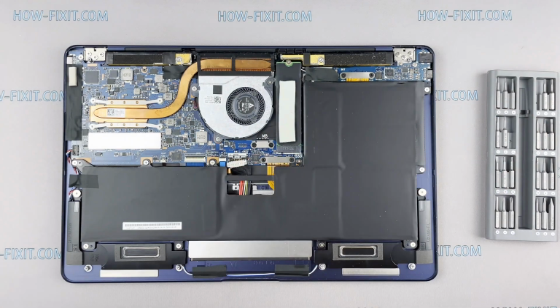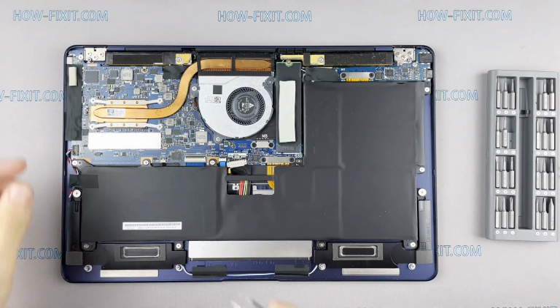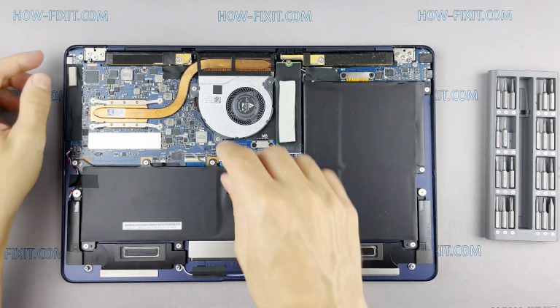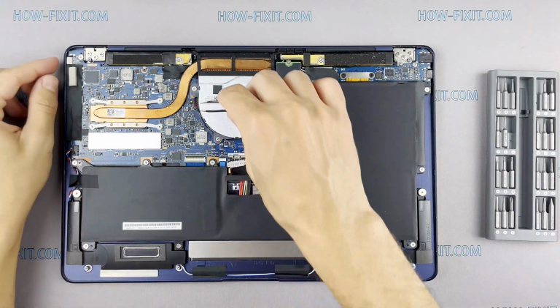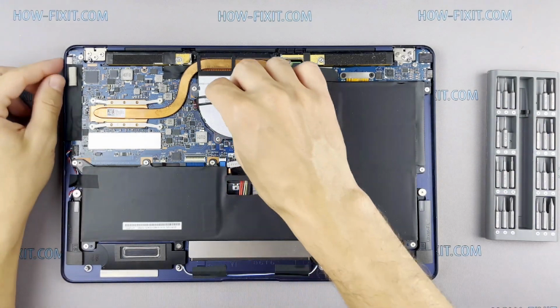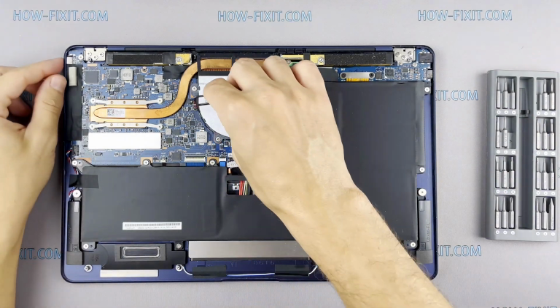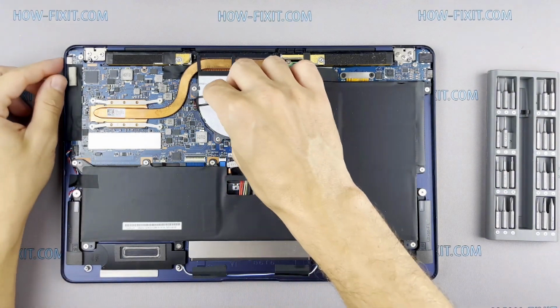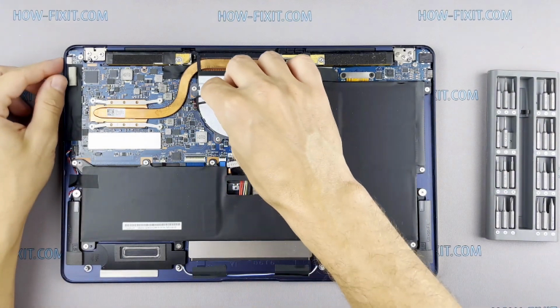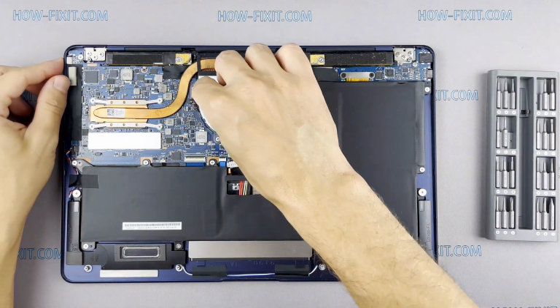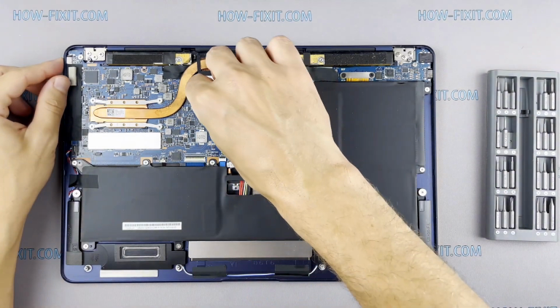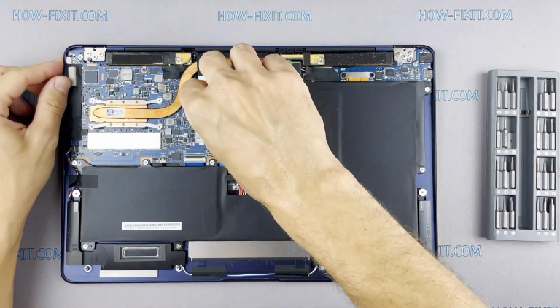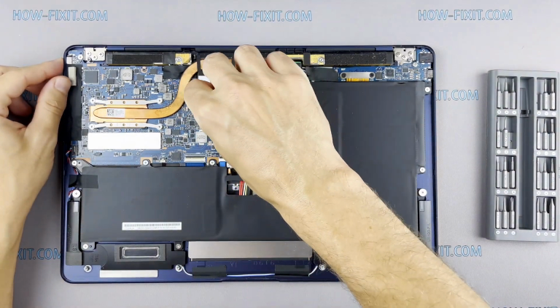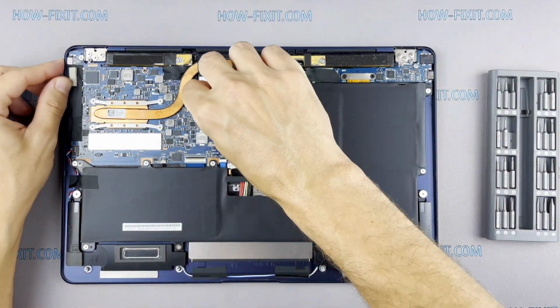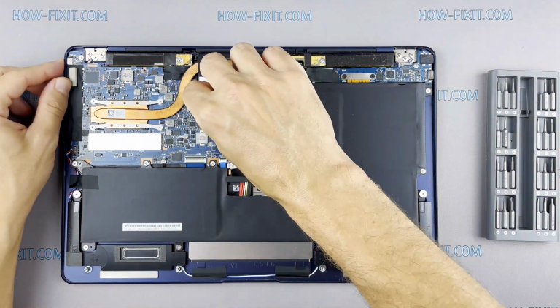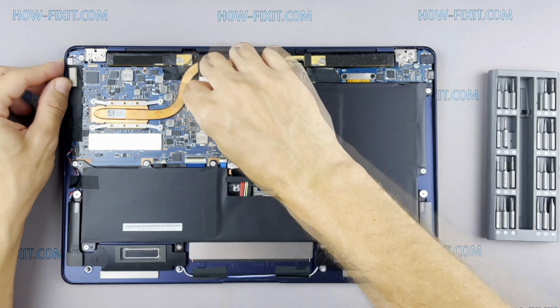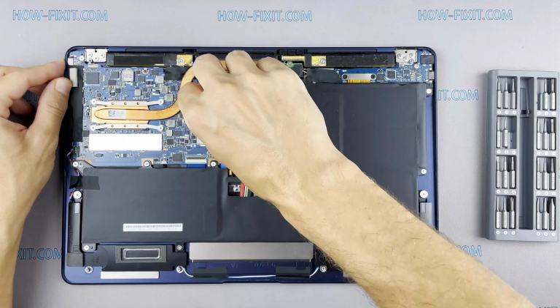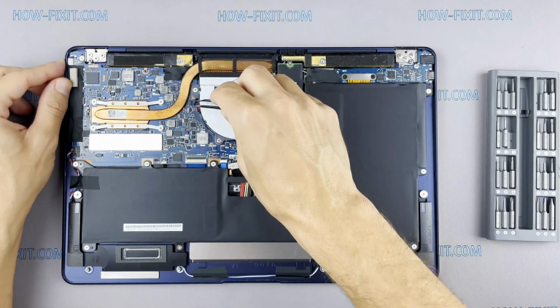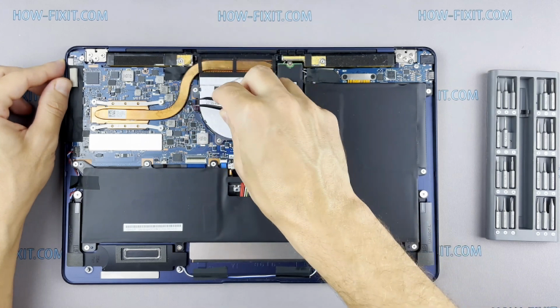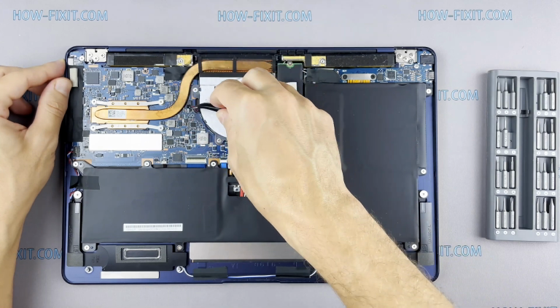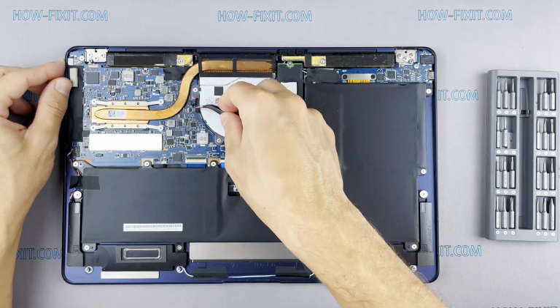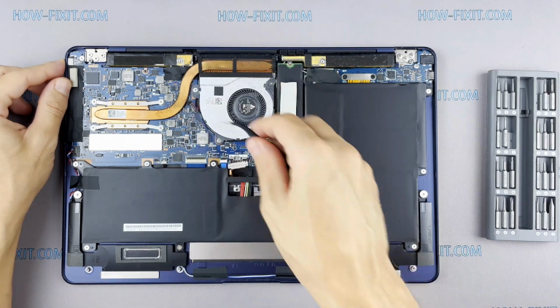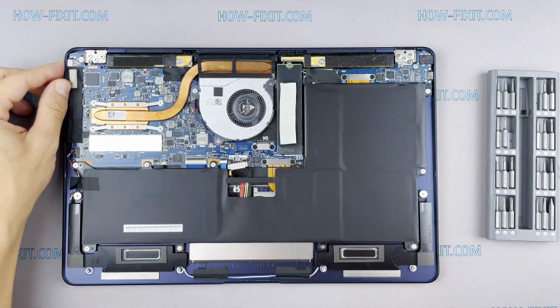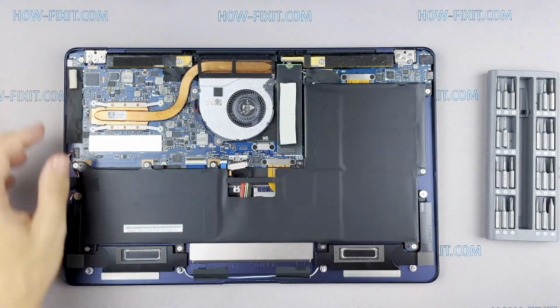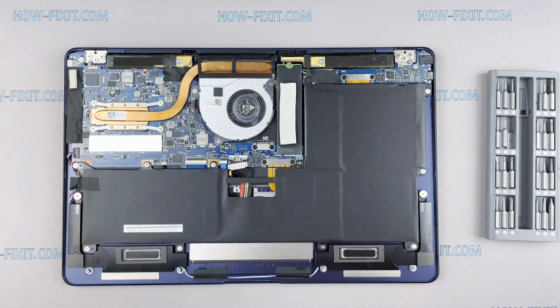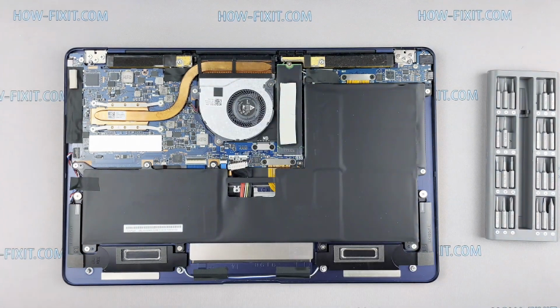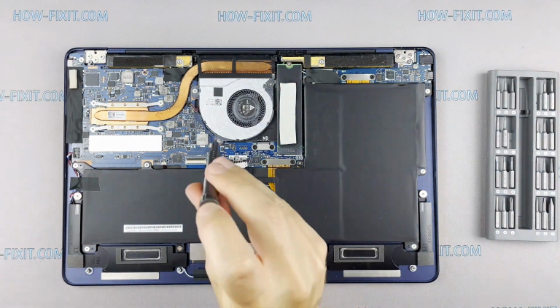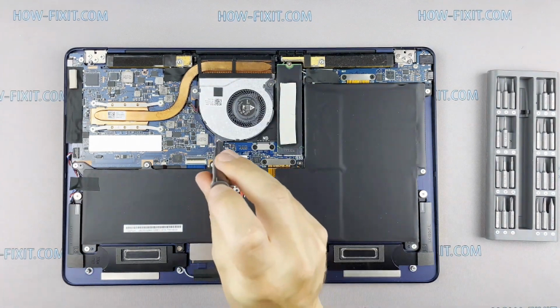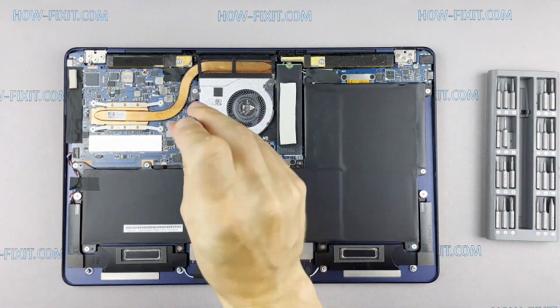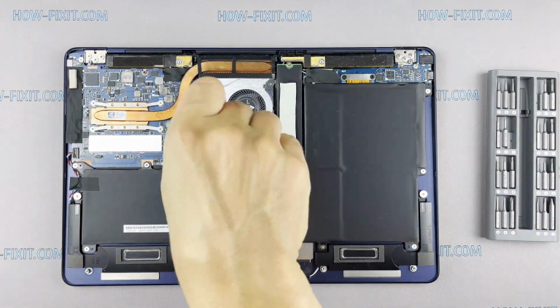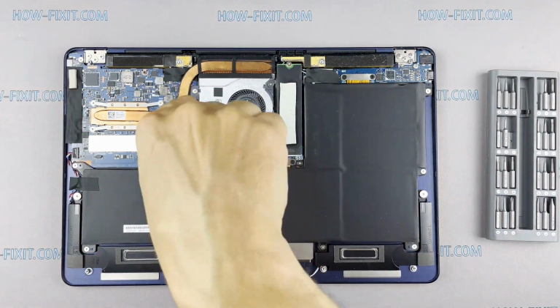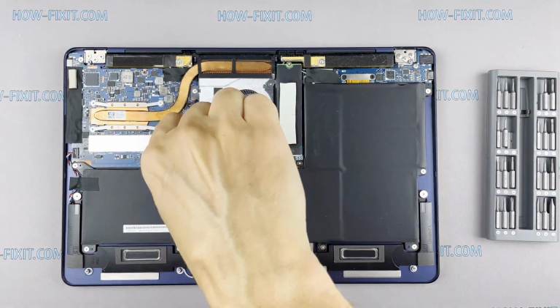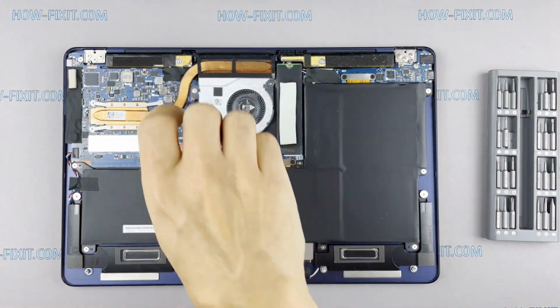Now let's begin to remove the cooling system. Disconnect the fan cables. Remove all screws on the cooling system.